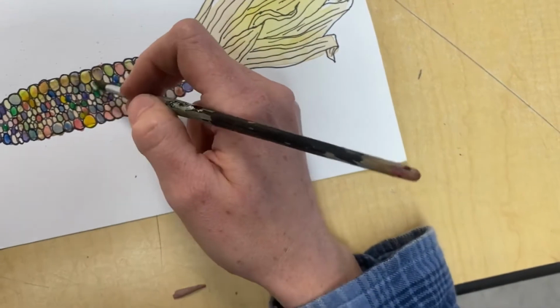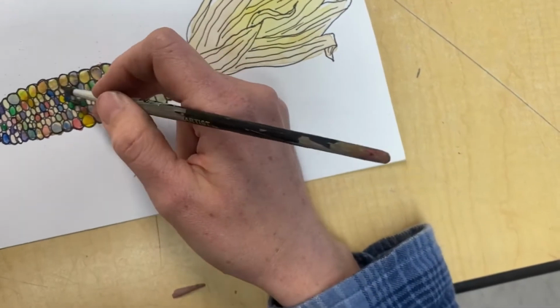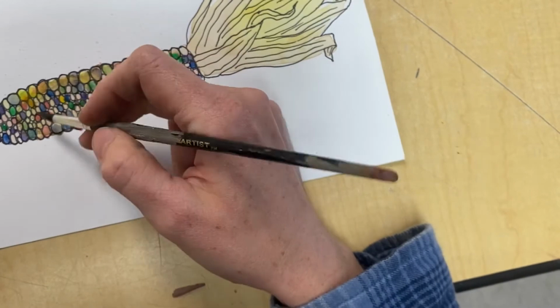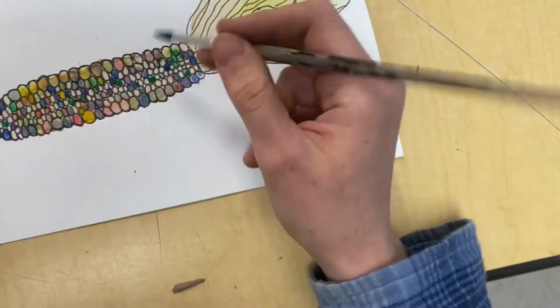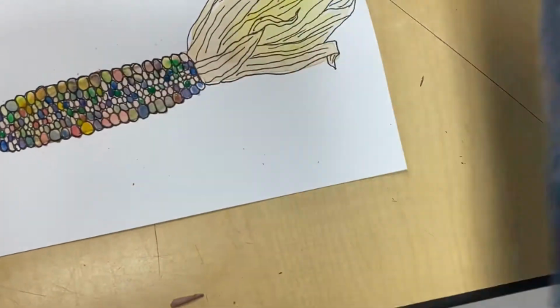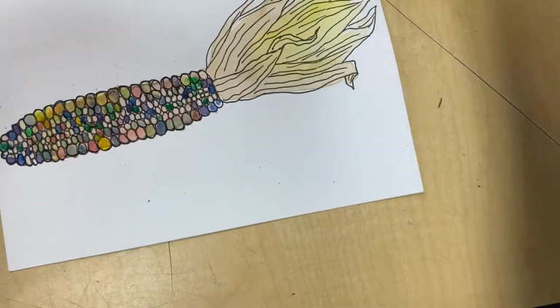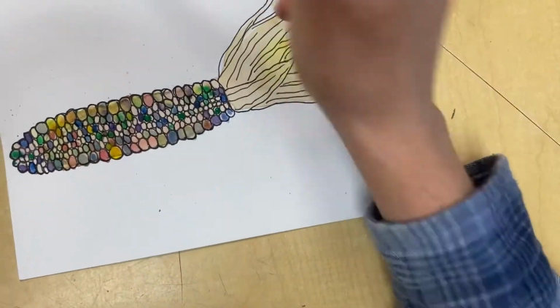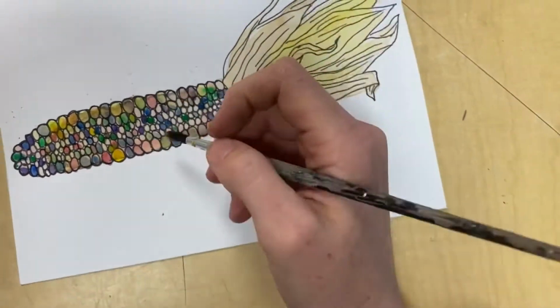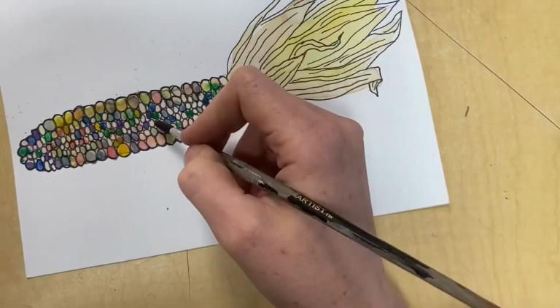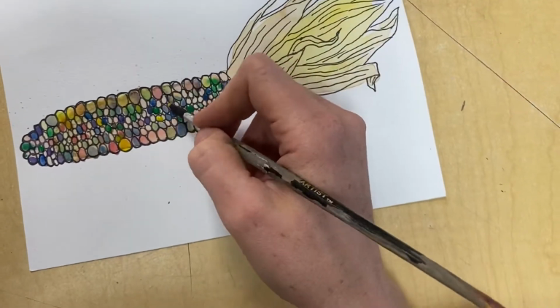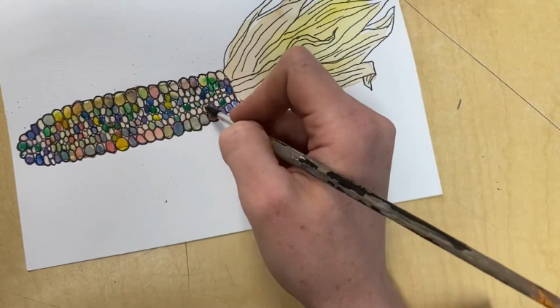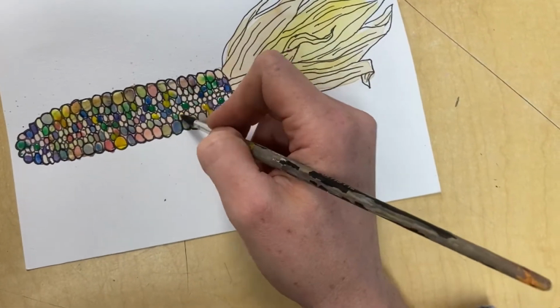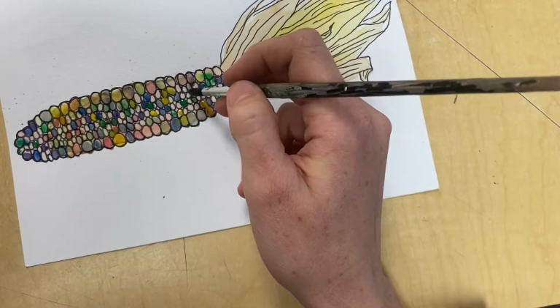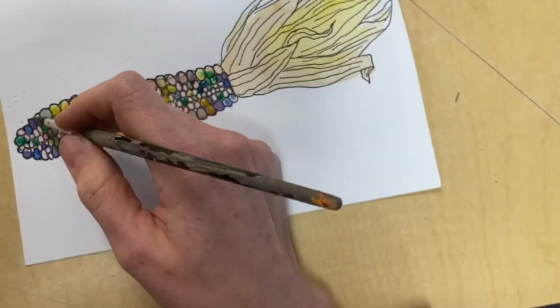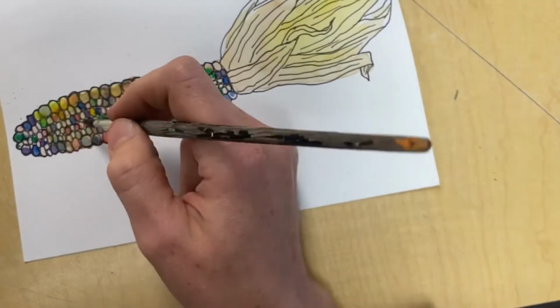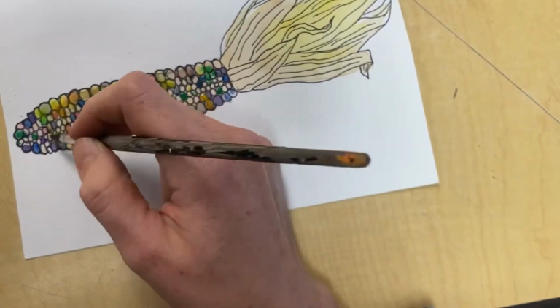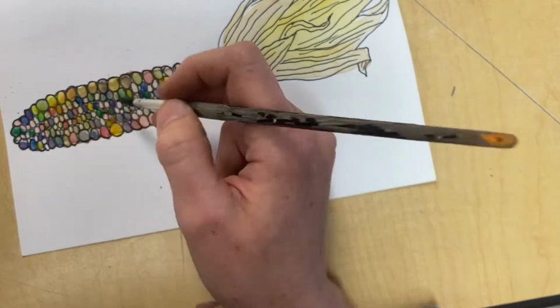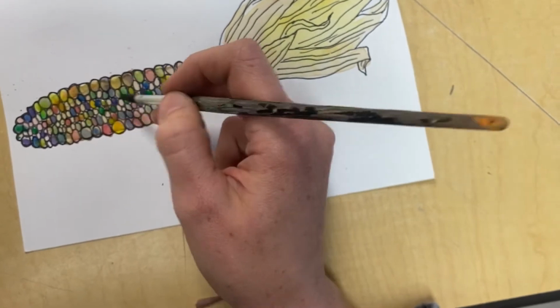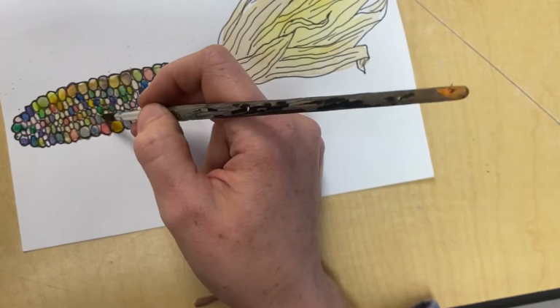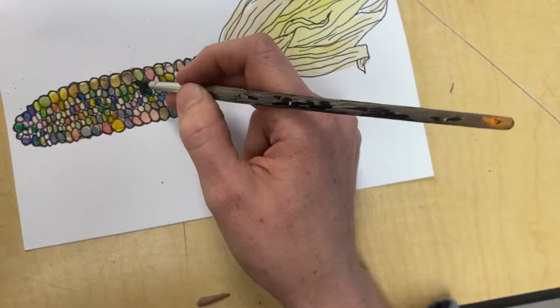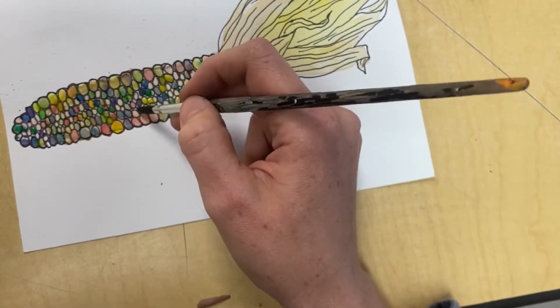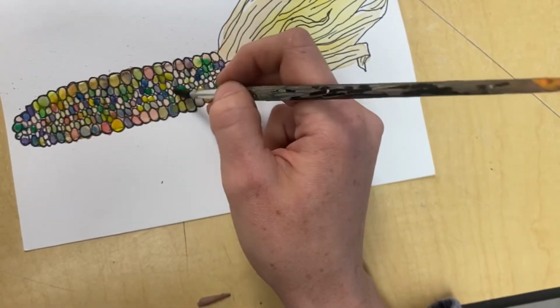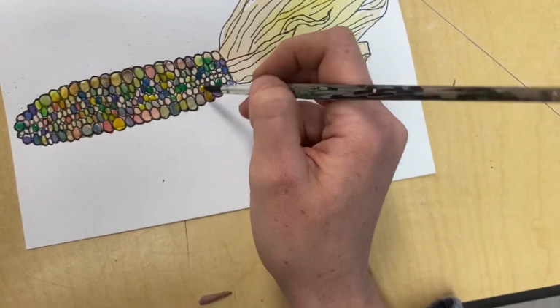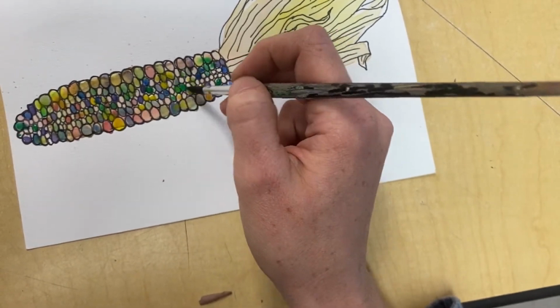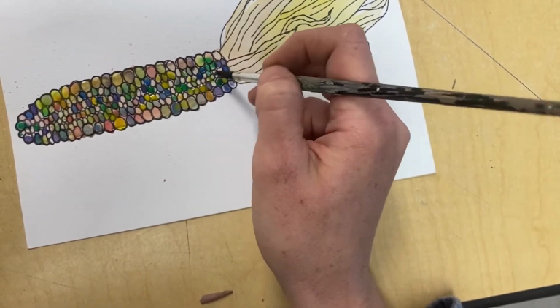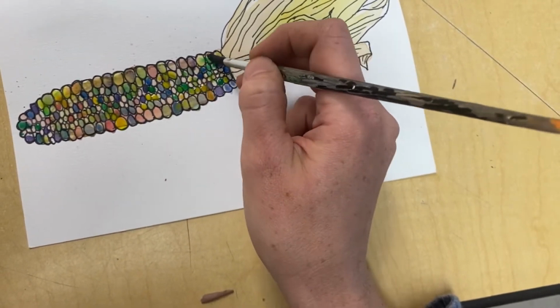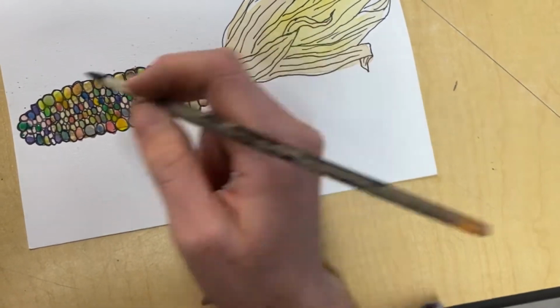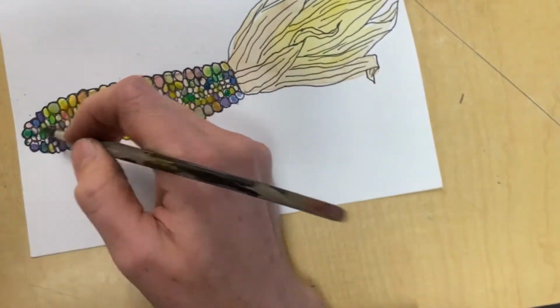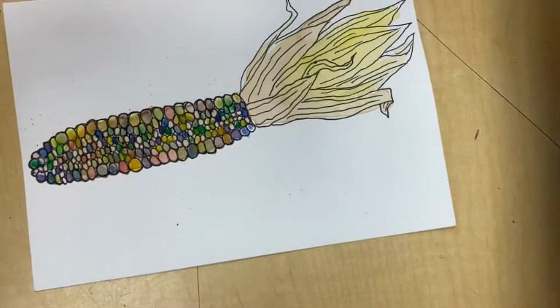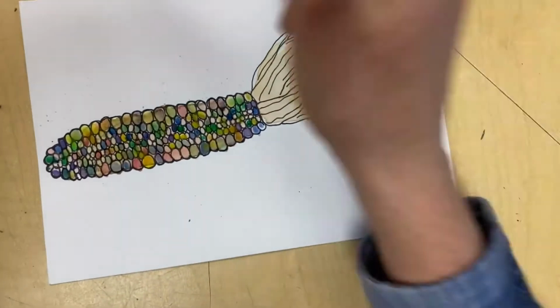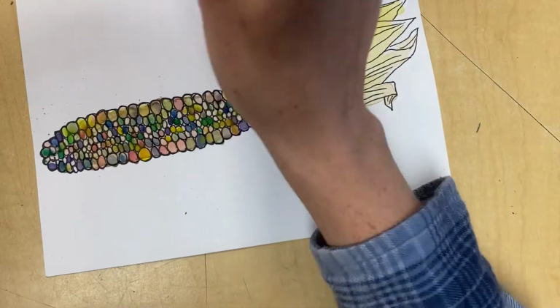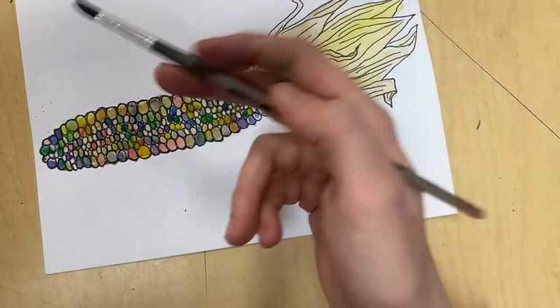When you want to switch colors, rinse your brush in water, swish it around, wipe it on the side, and dab it on your paper towel. Make sure that the color is all washed out before moving on to the next one.